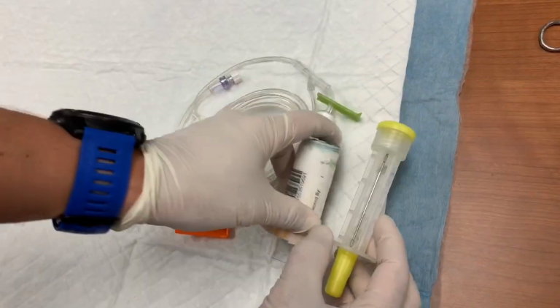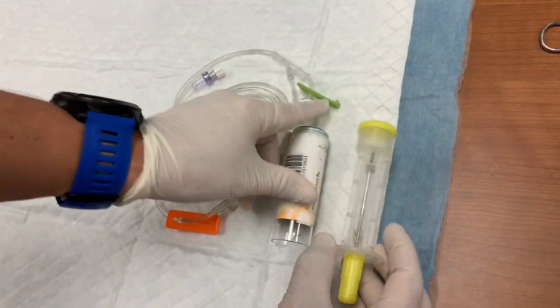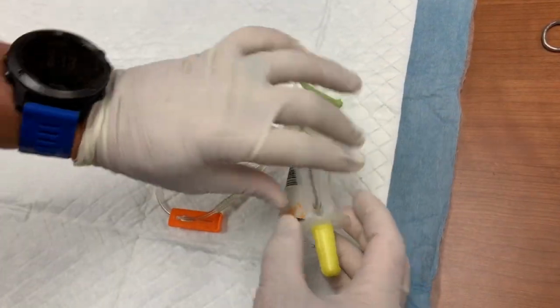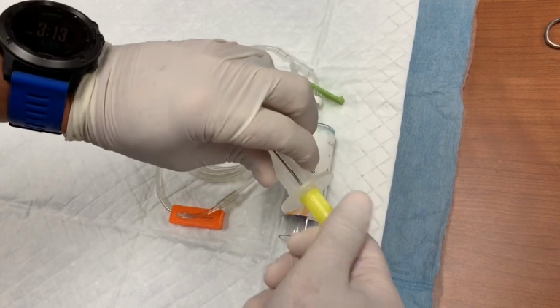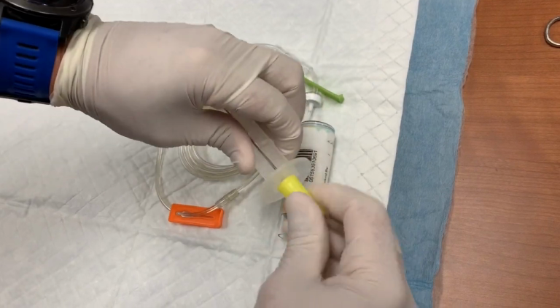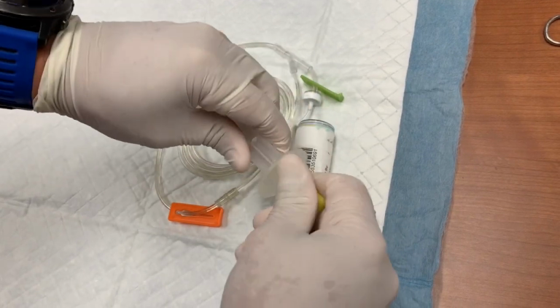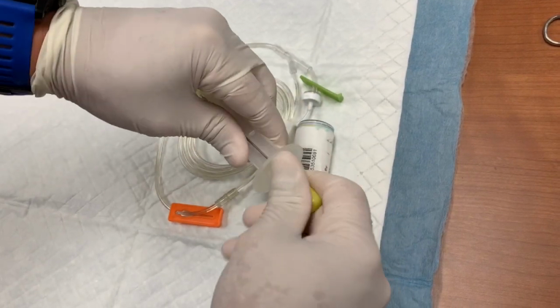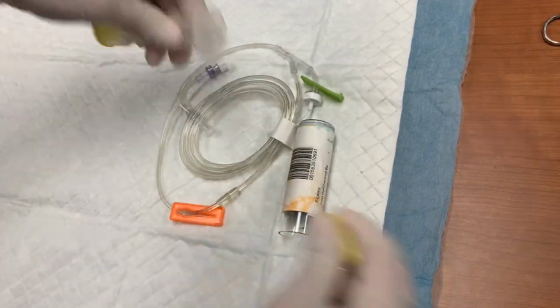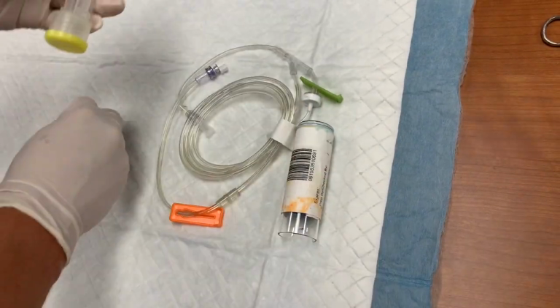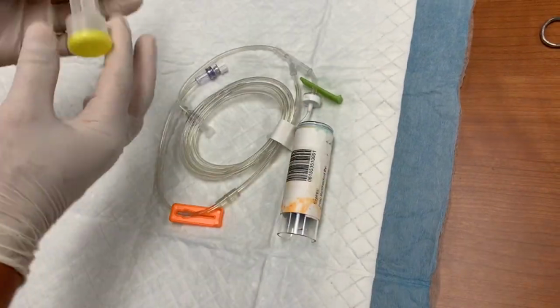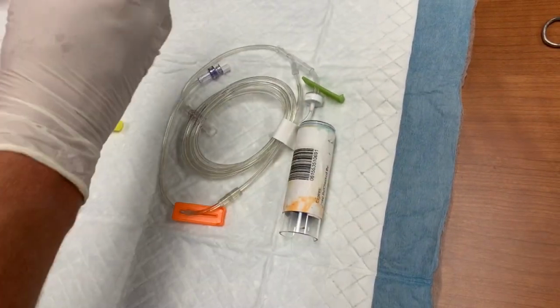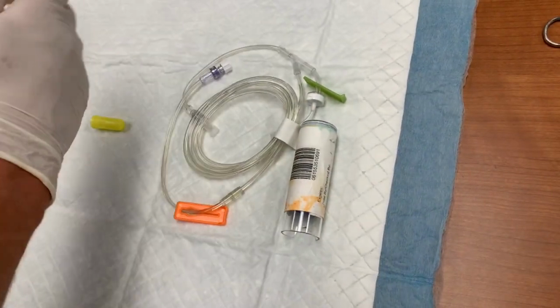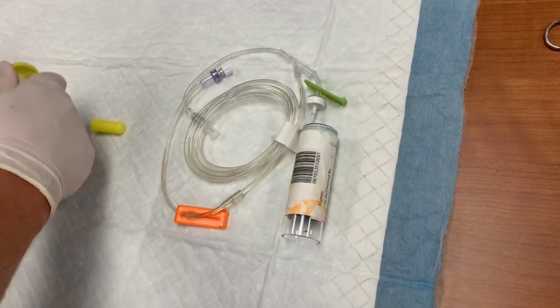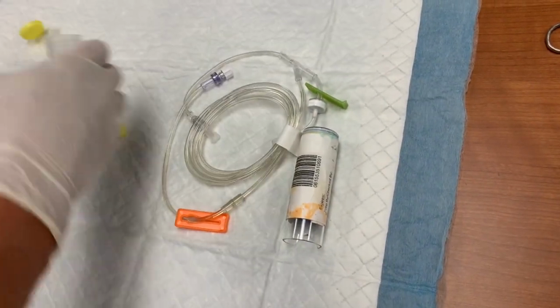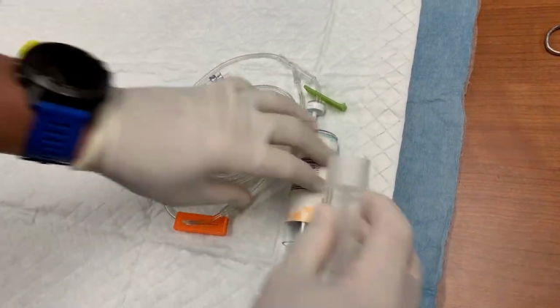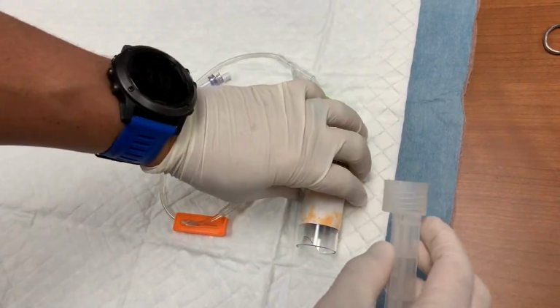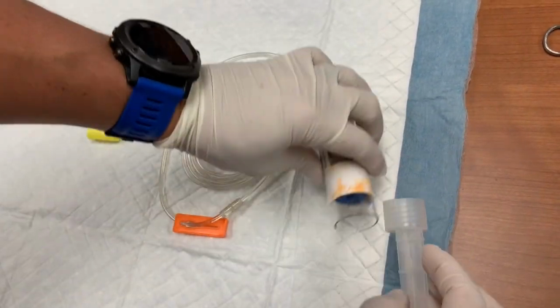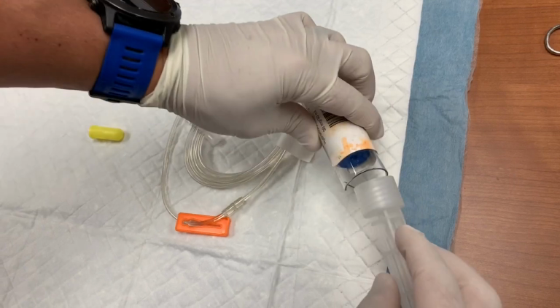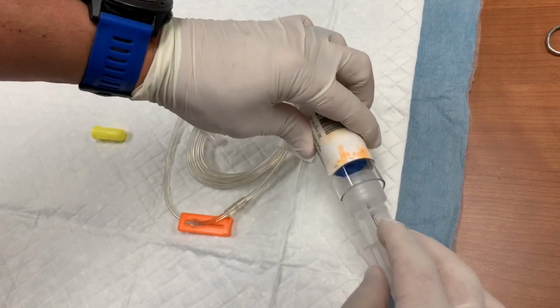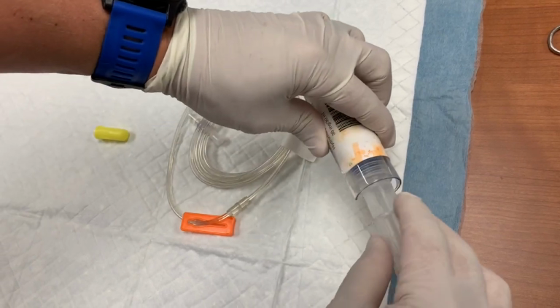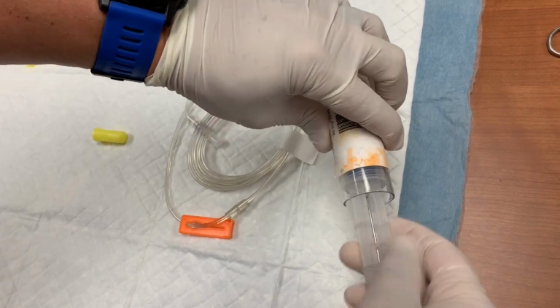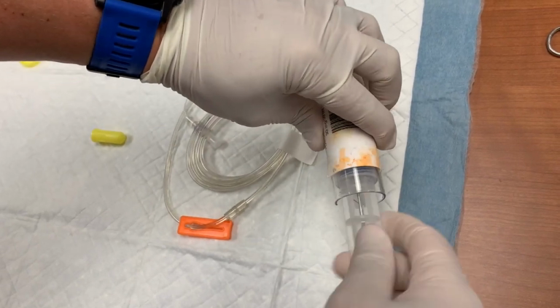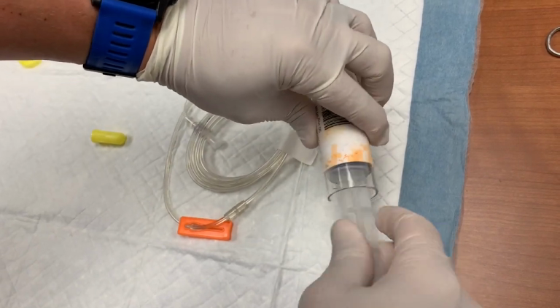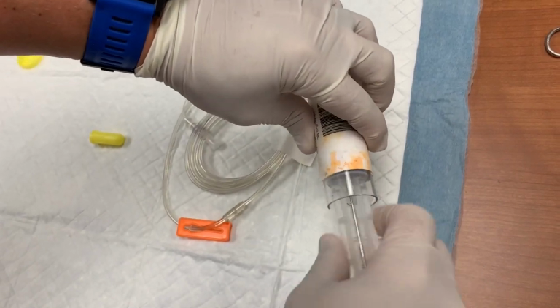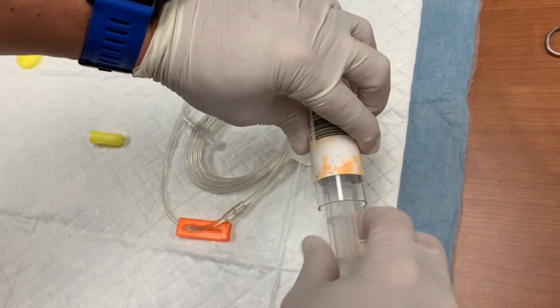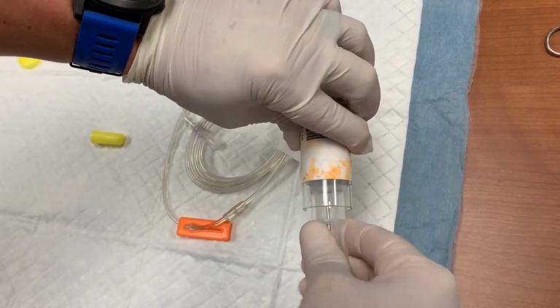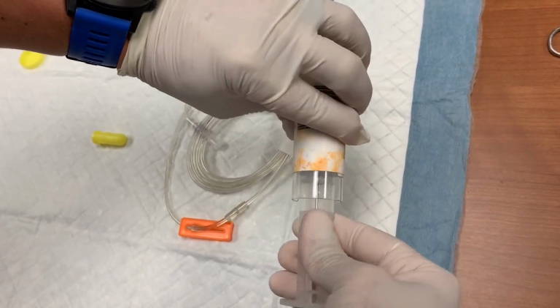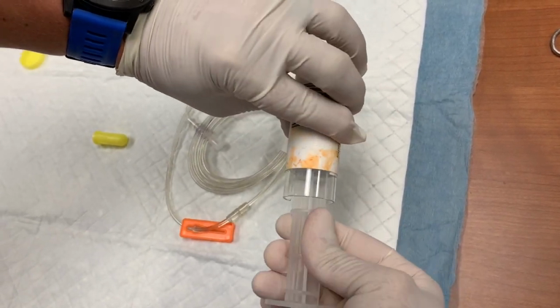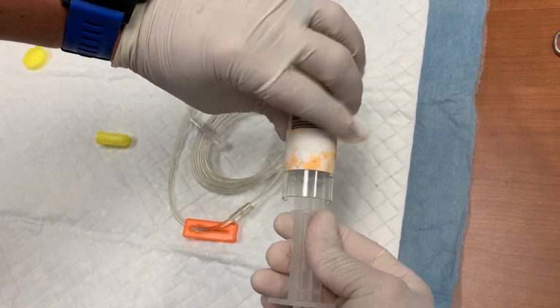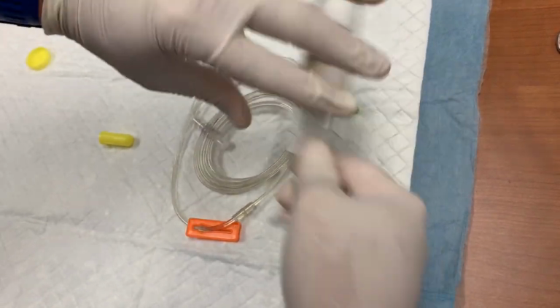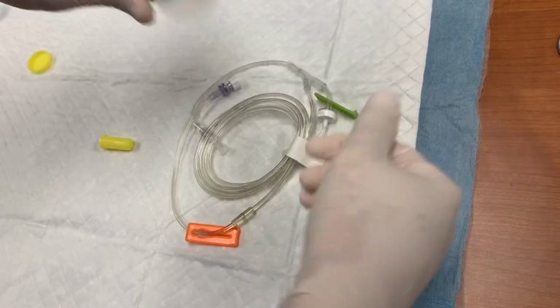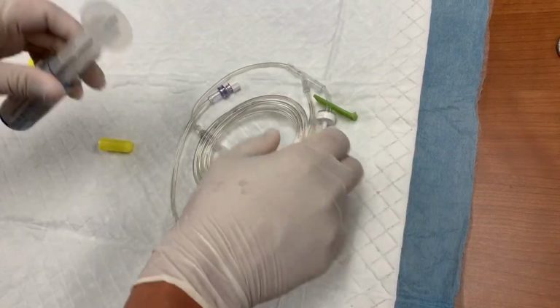First, open up your IV set and you'll find a plunger piece. Take that plunger piece and screw it onto your medication syringe. Once you have that finished you can set that aside for now — we won't need it yet.